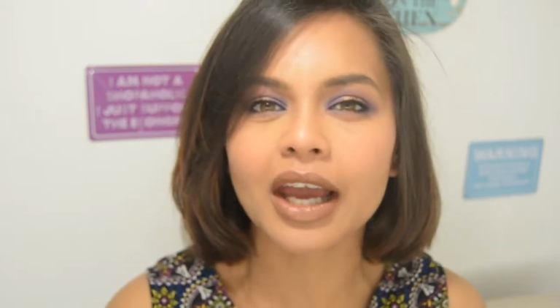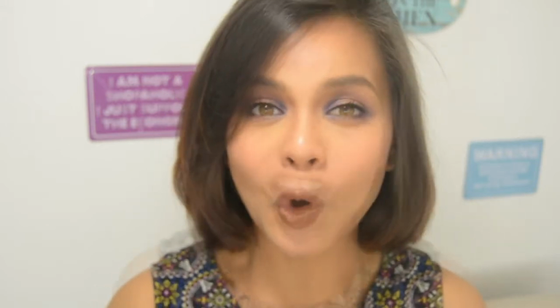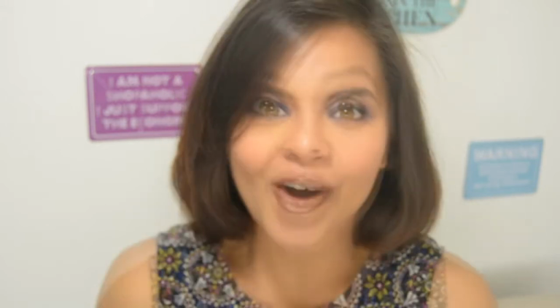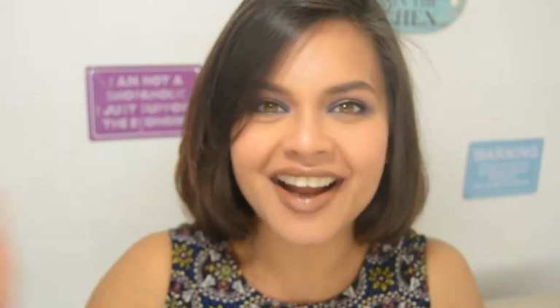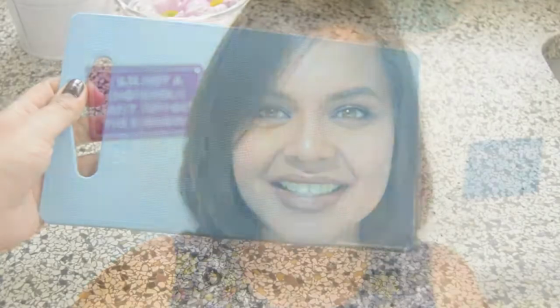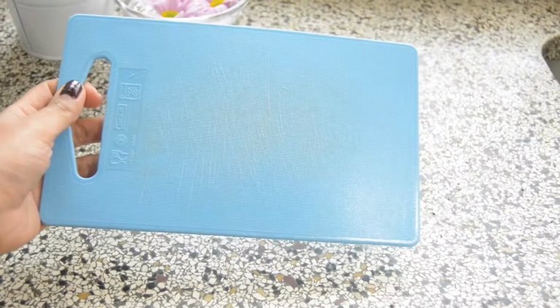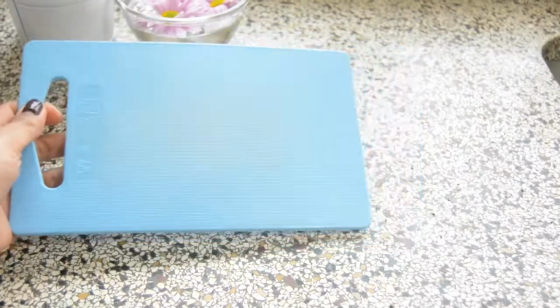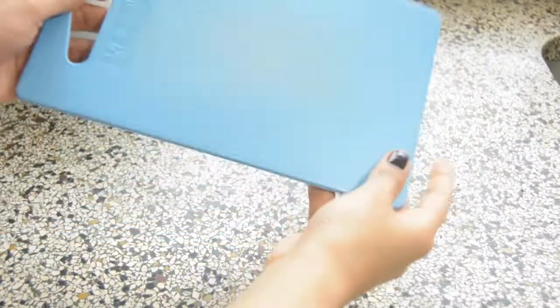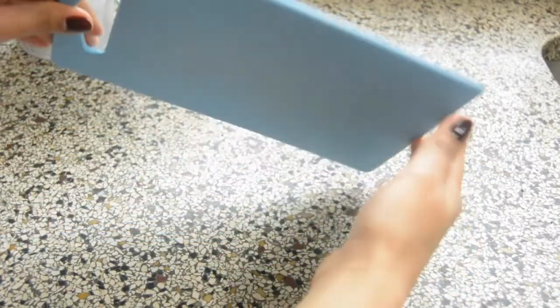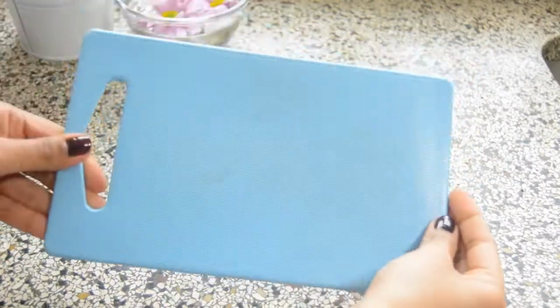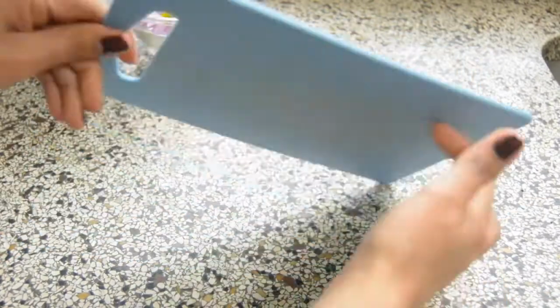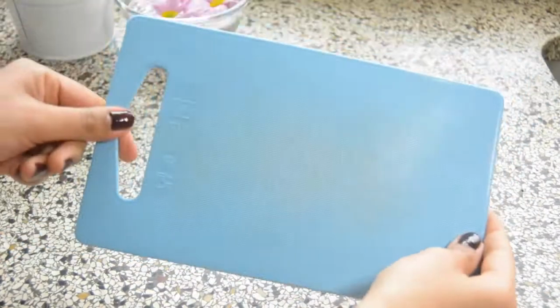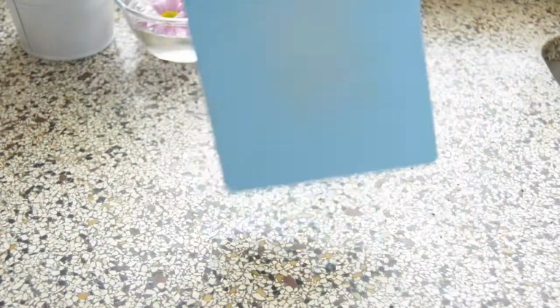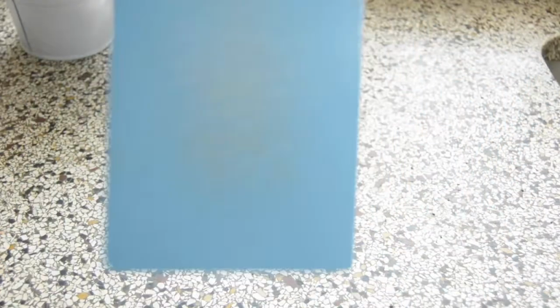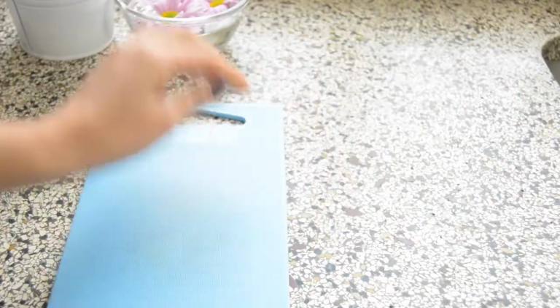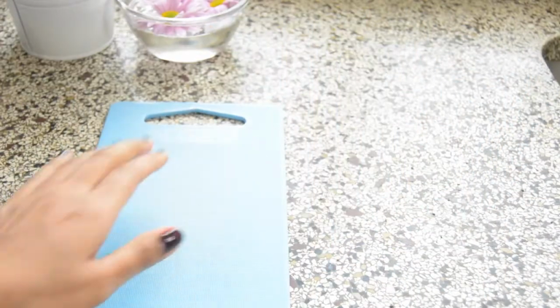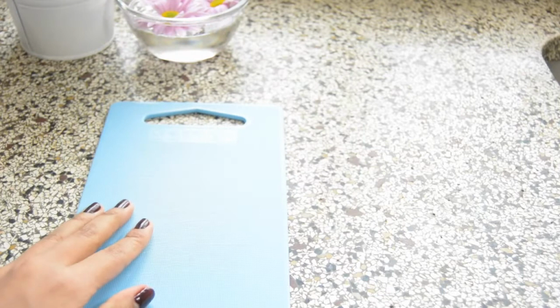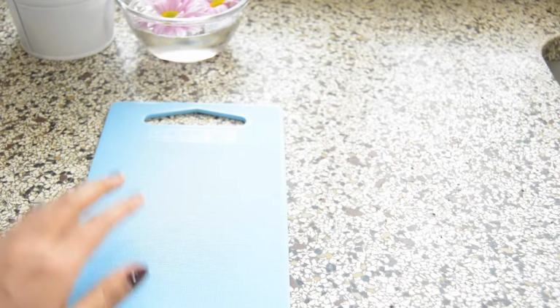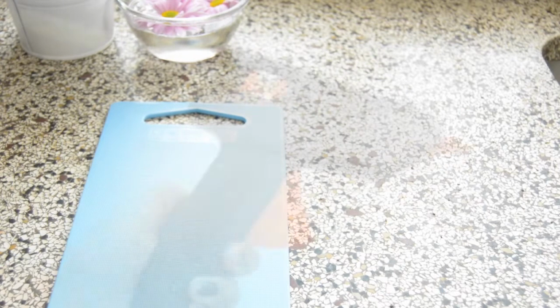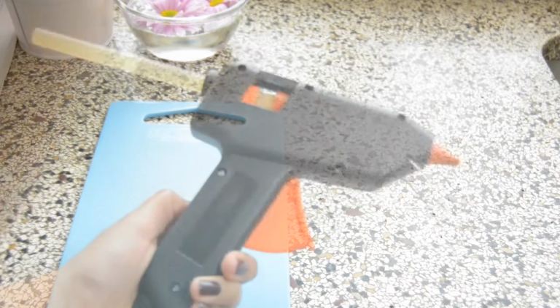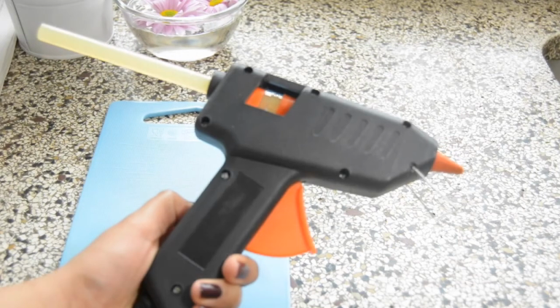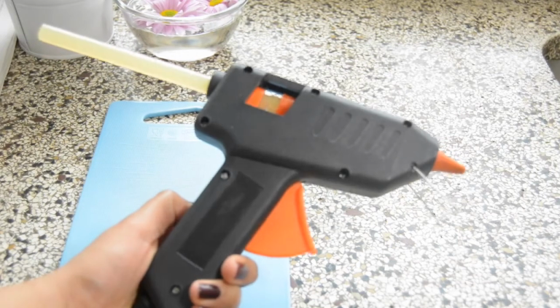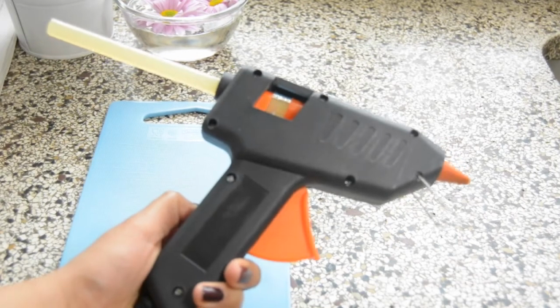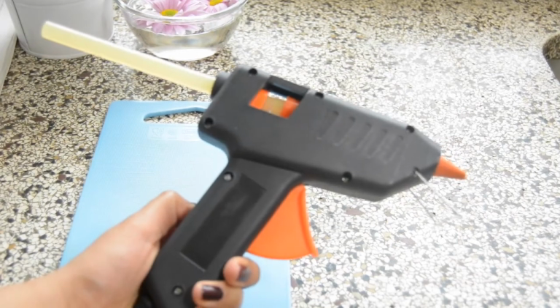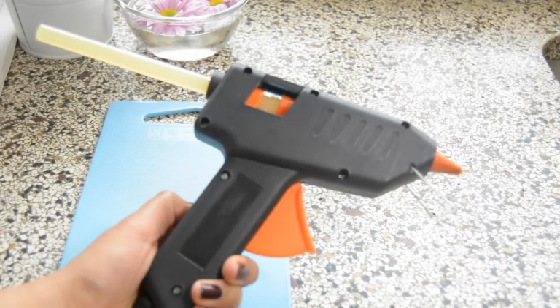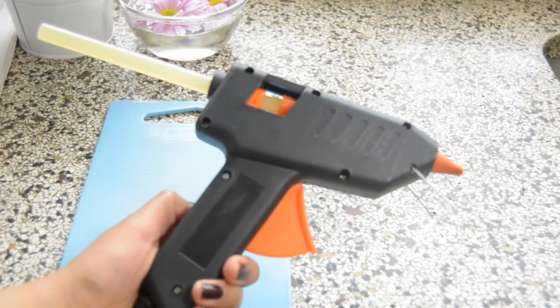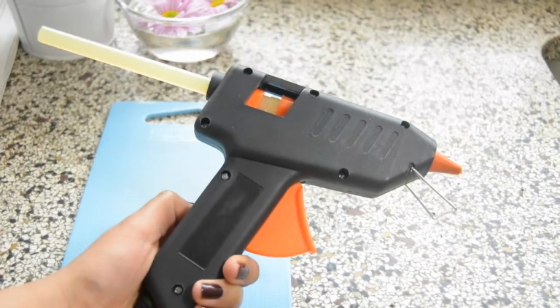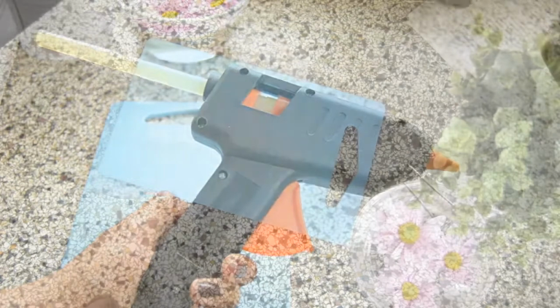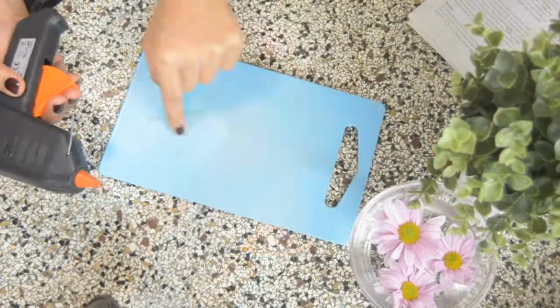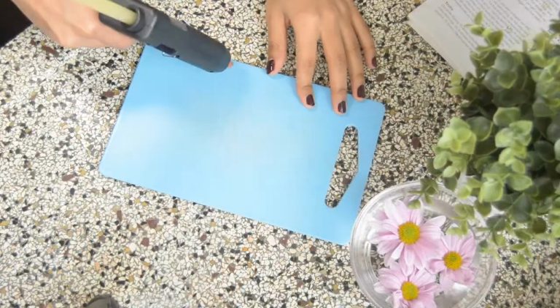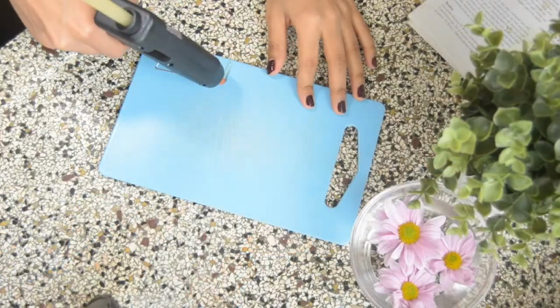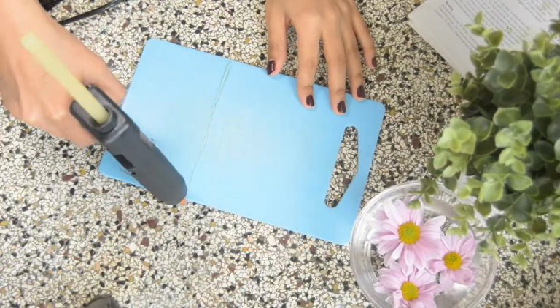The first thing you will need is any water-resistant surface which is flat — any plastic clipboard or even a chopping board would do. I am using a chopping board. The other thing you will need is a glue gun, and you need to drop patterns with it.